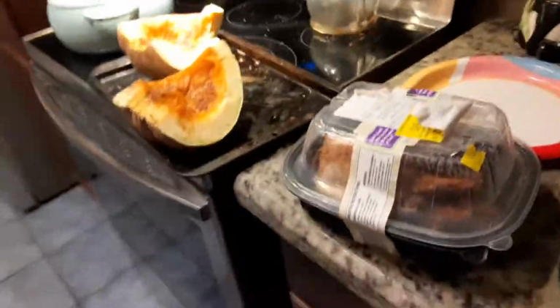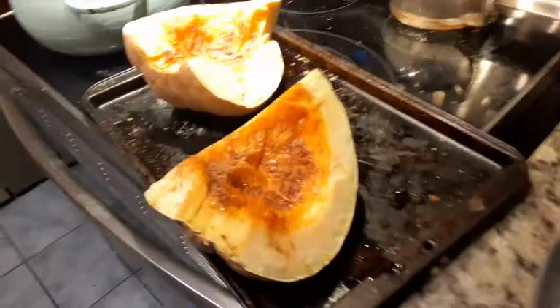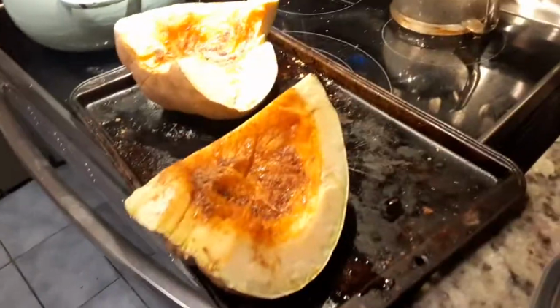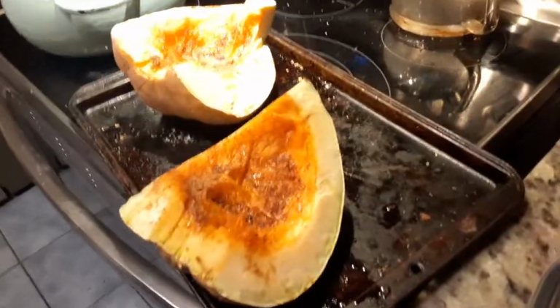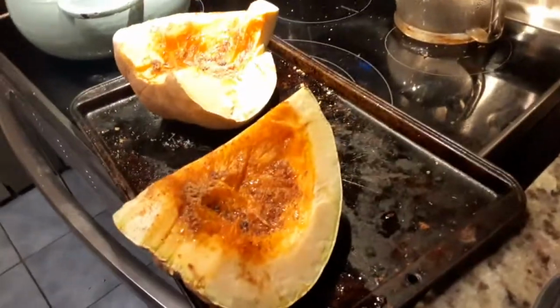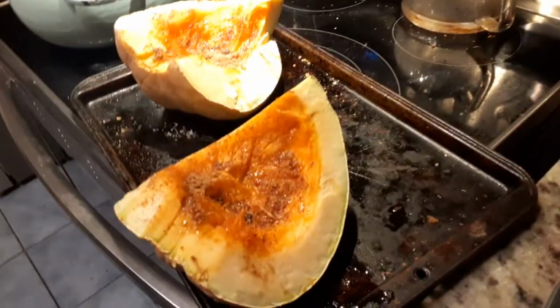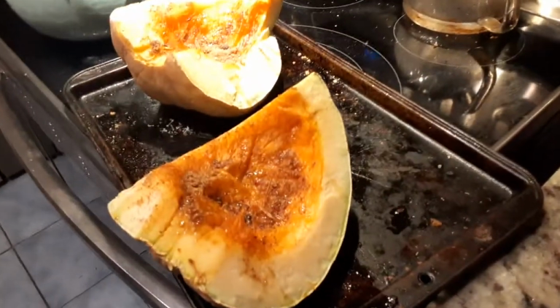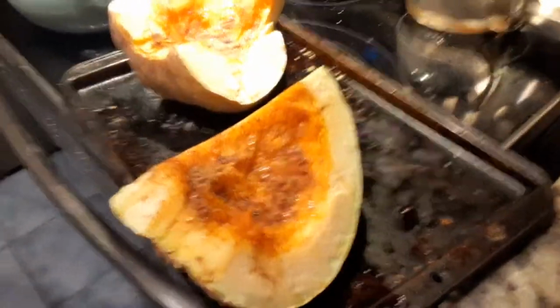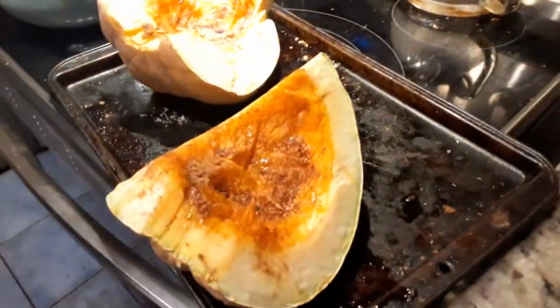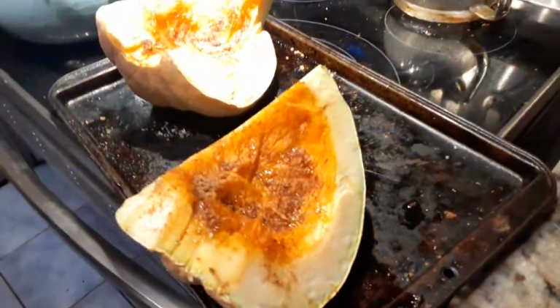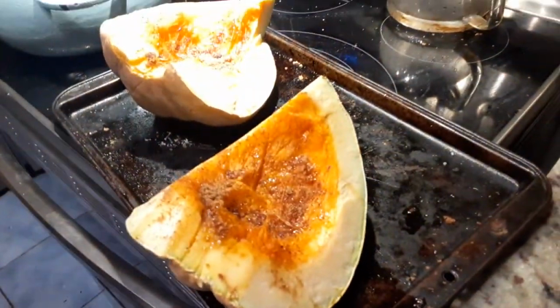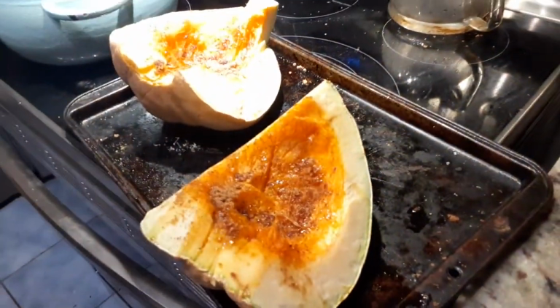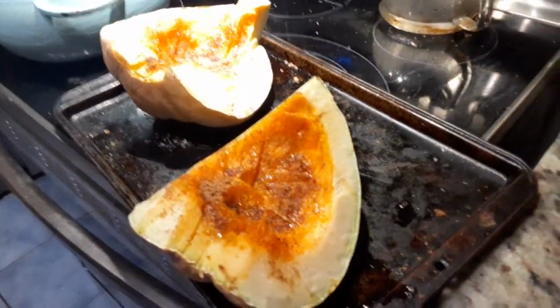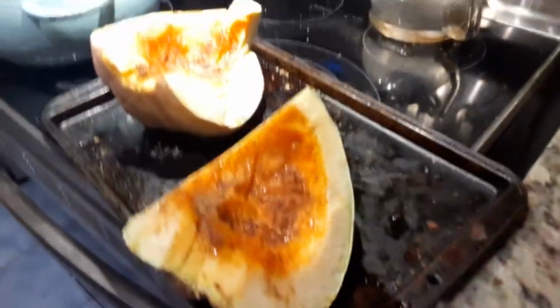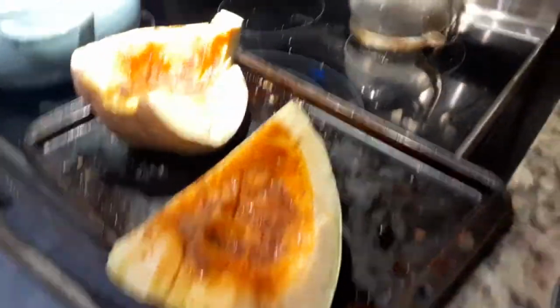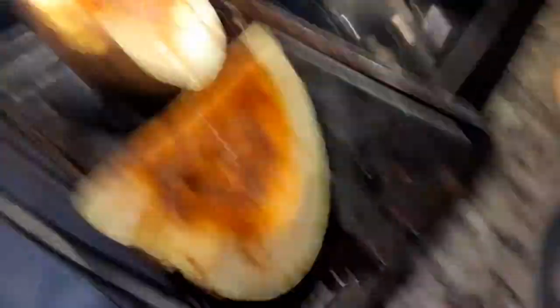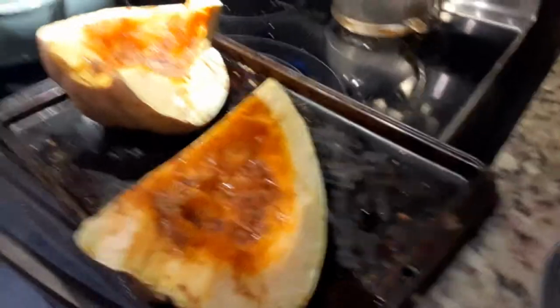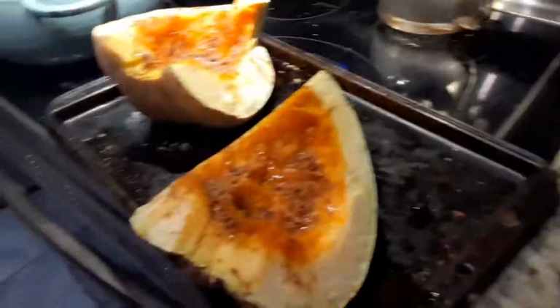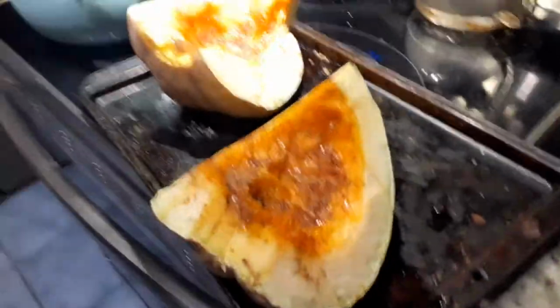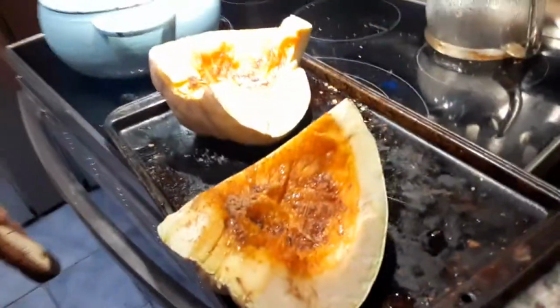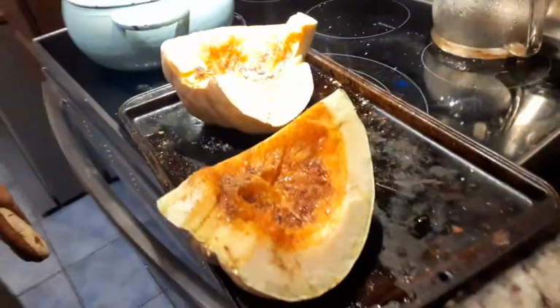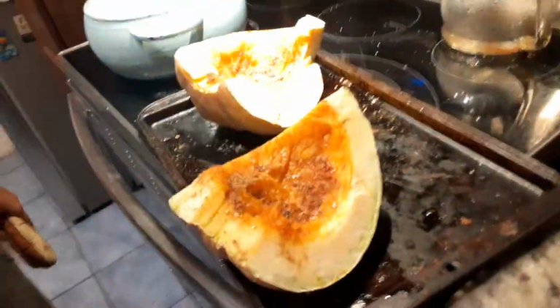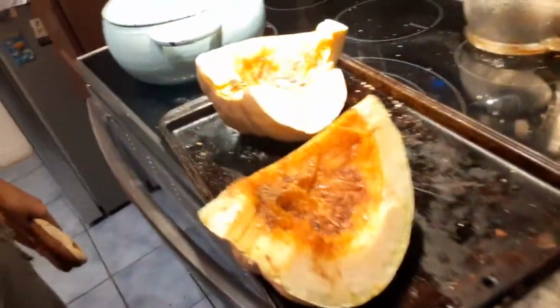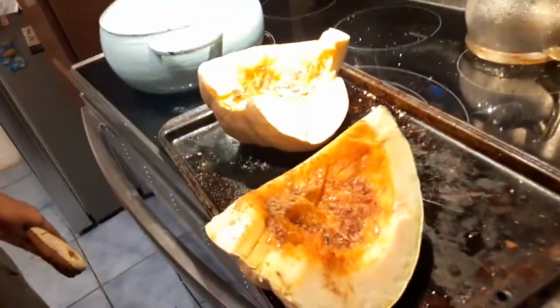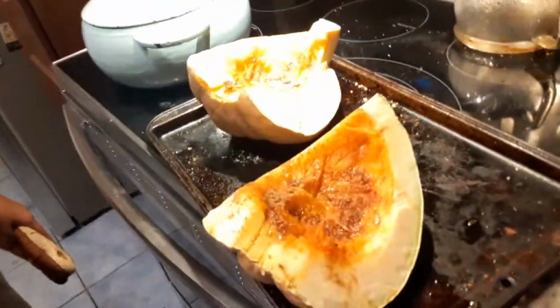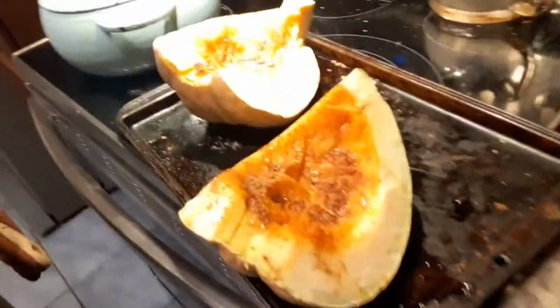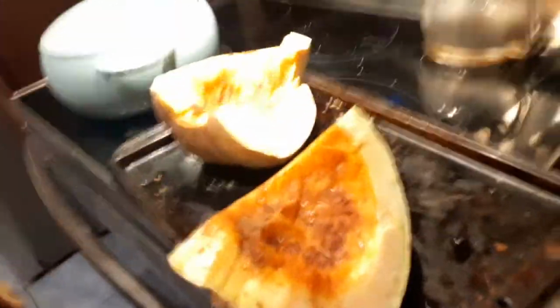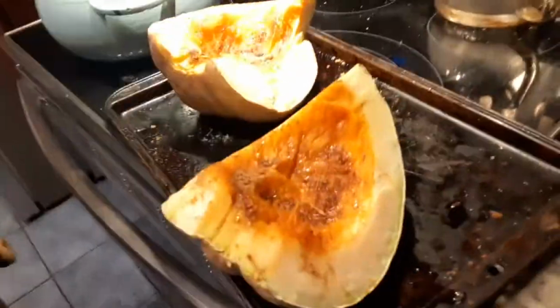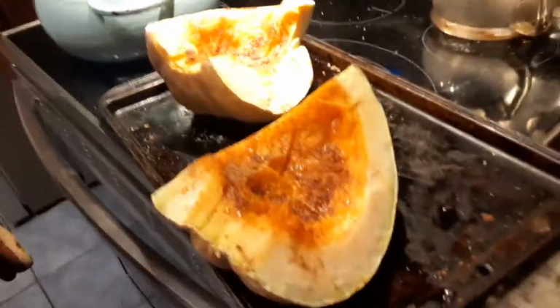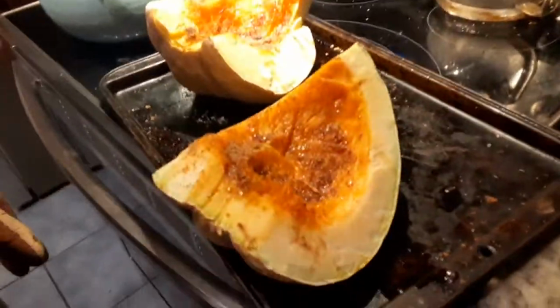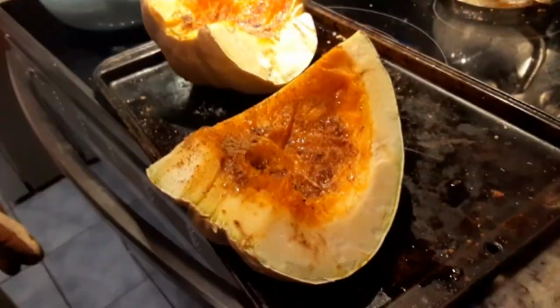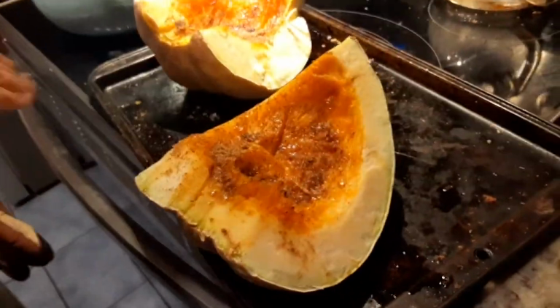Hey guys, today I'm going to show you how to make delicious roasted pumpkin with some brown sugar, olive oil, and a few other spices.